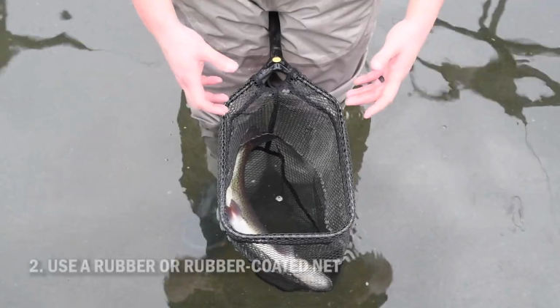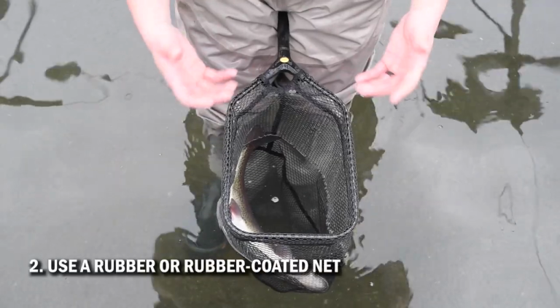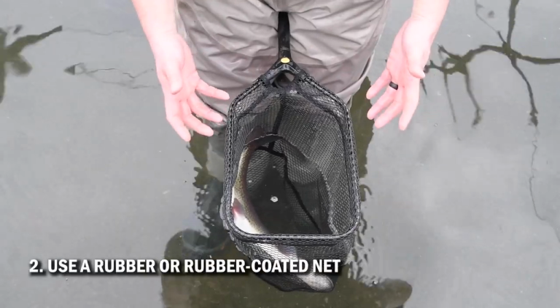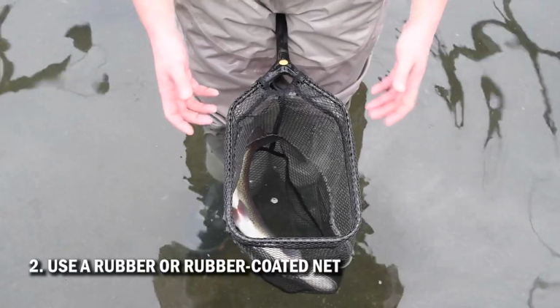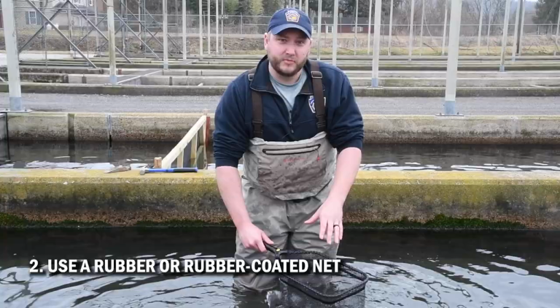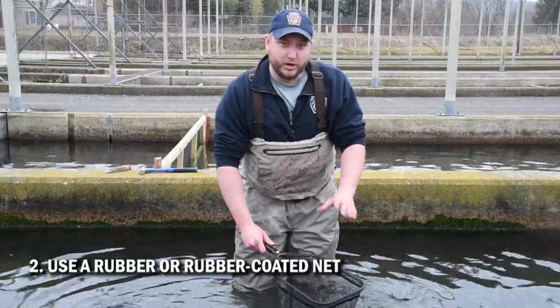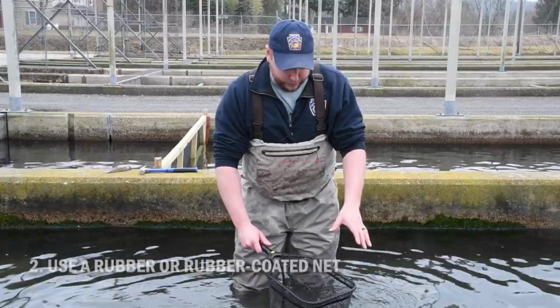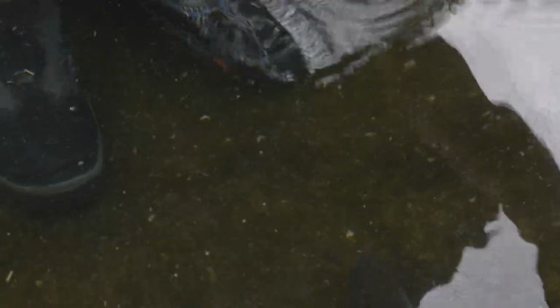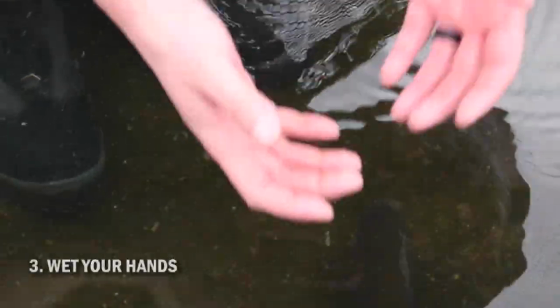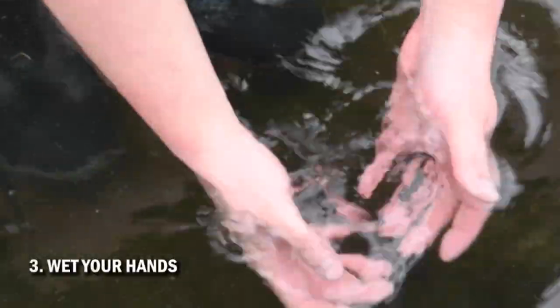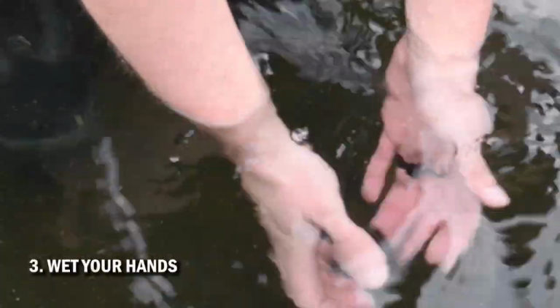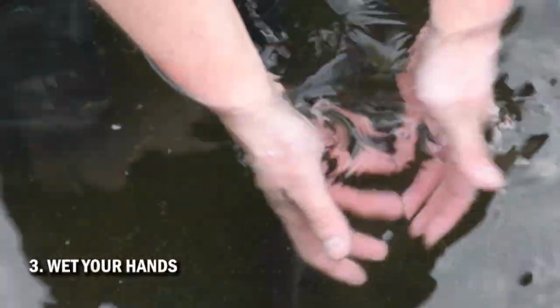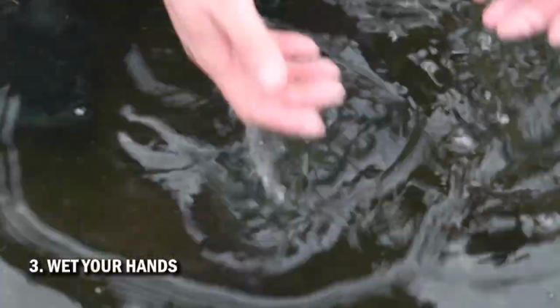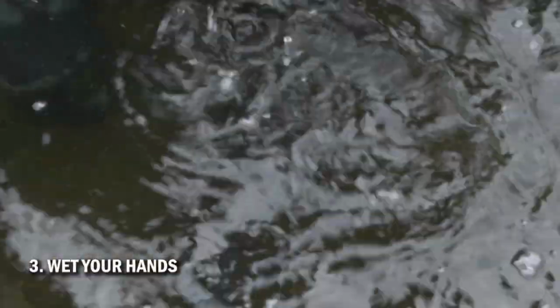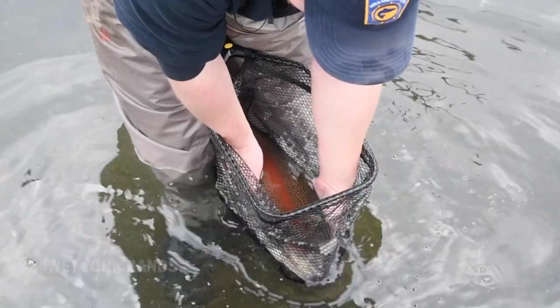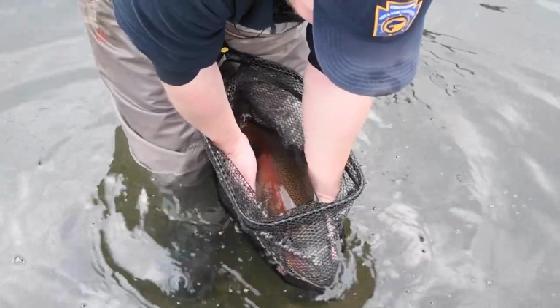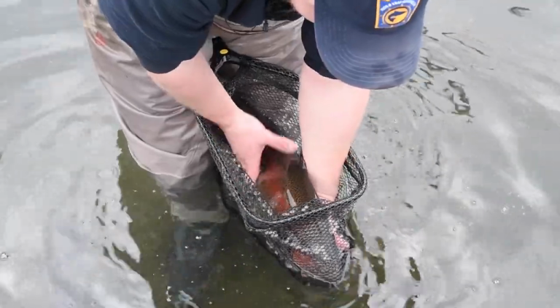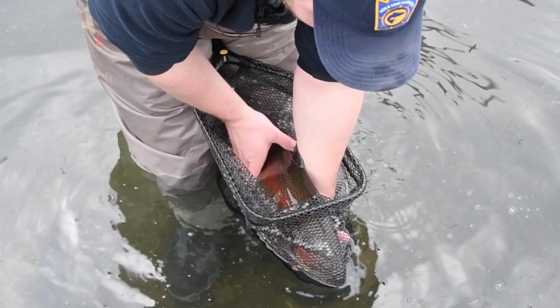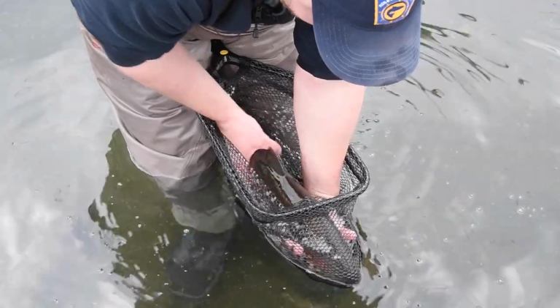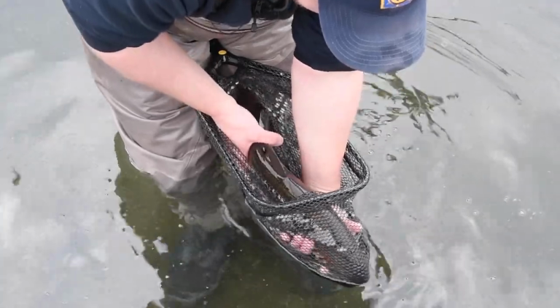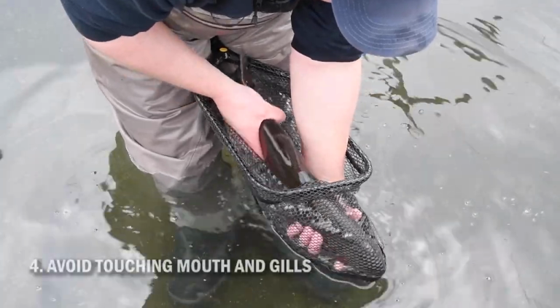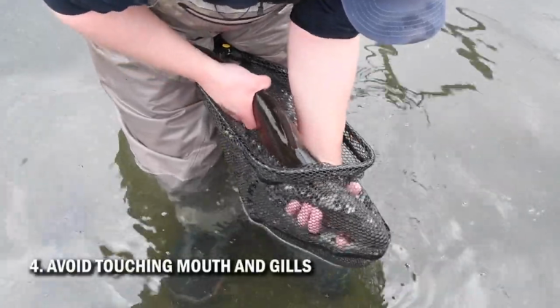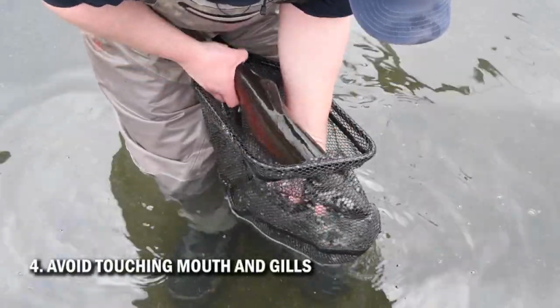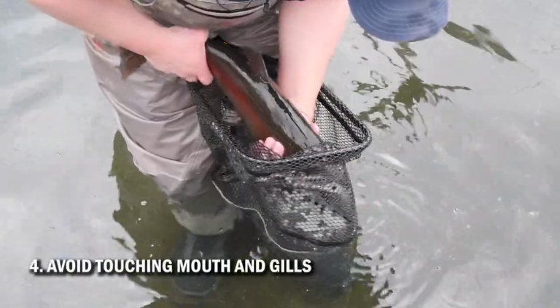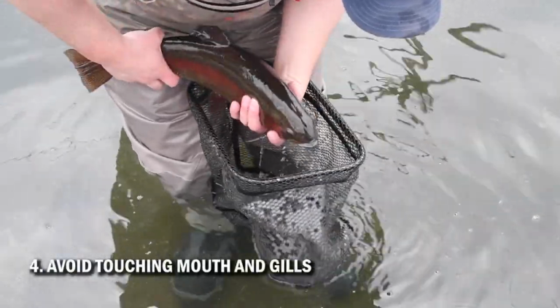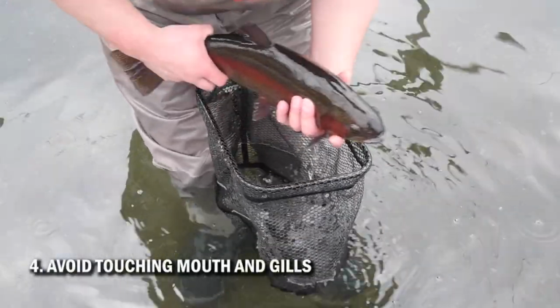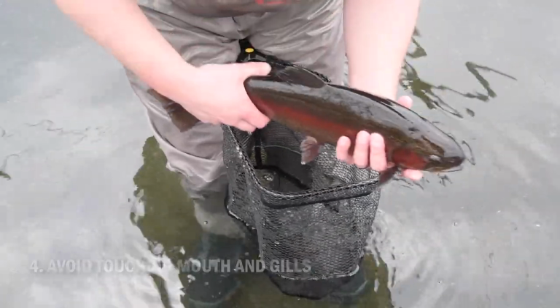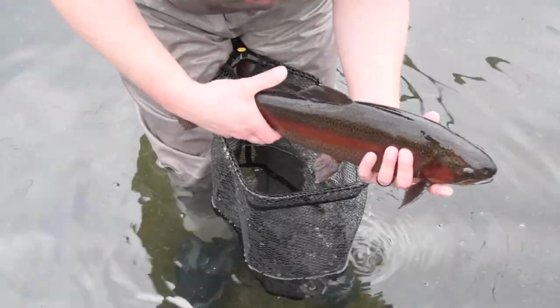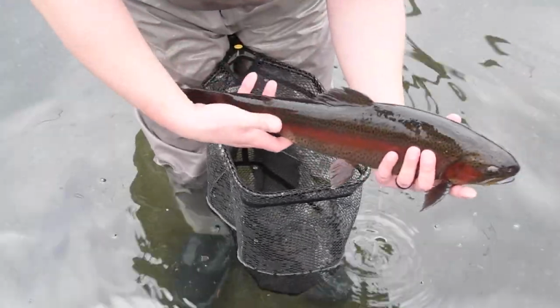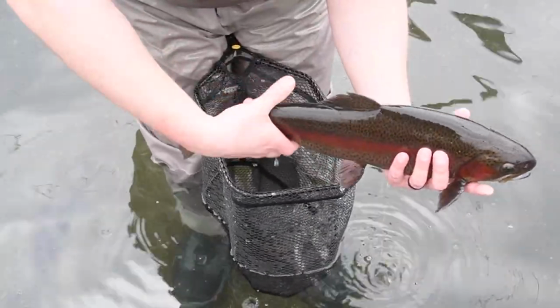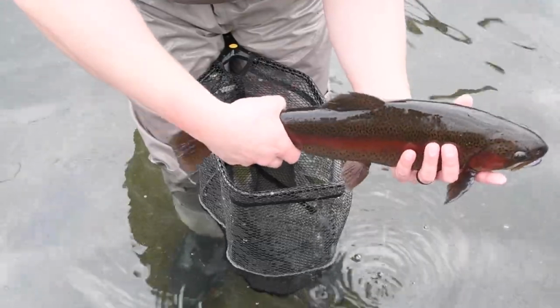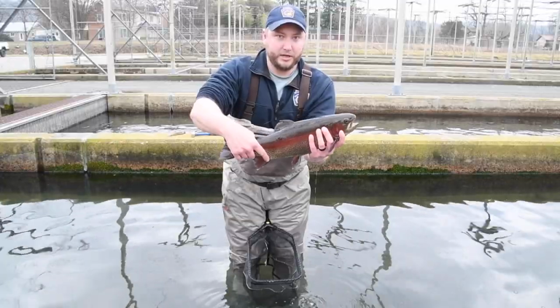Once you've got your fish in the net and the hook is removed, you want to wet your hands and, with the fish in the net, slowly come up underneath on the belly side under the pectoral fins, avoiding the mouth and gill area, and grab the fish by the tail and lift it up like that for your picture.